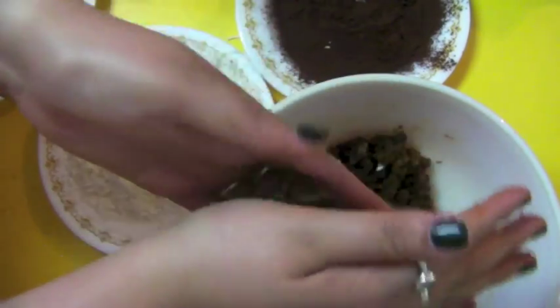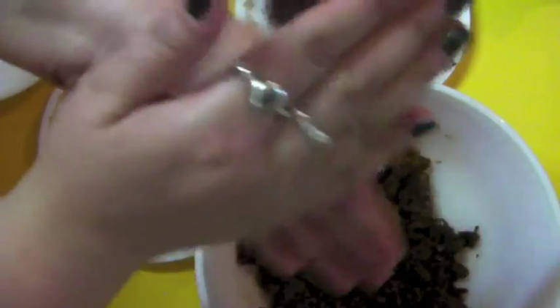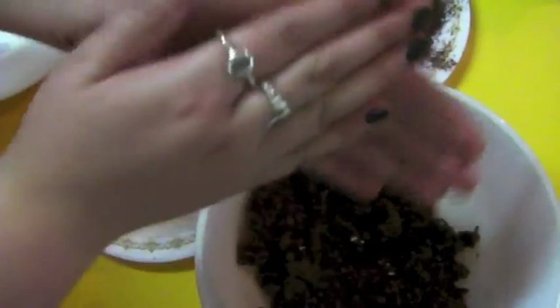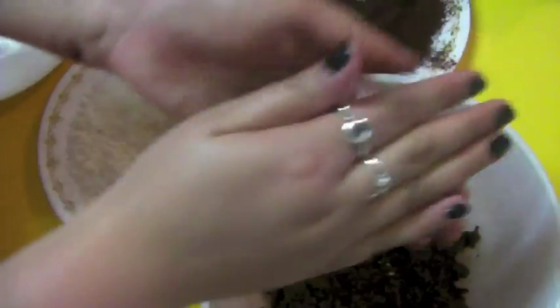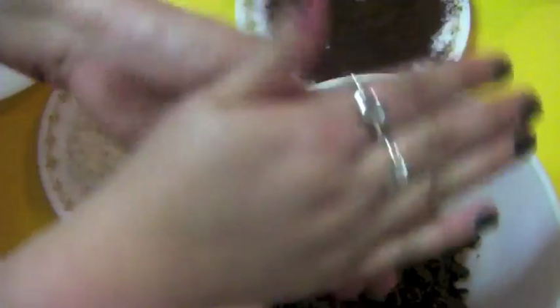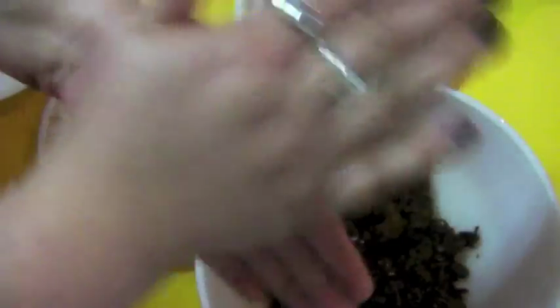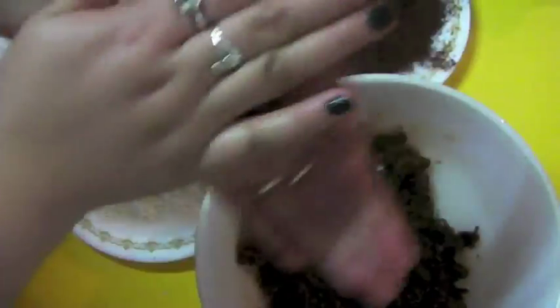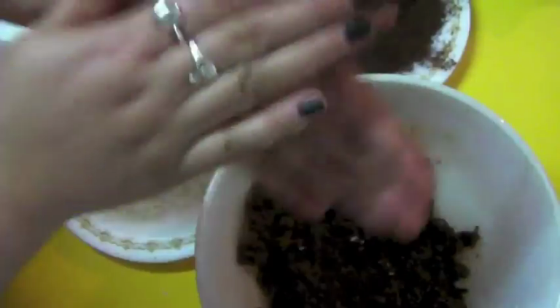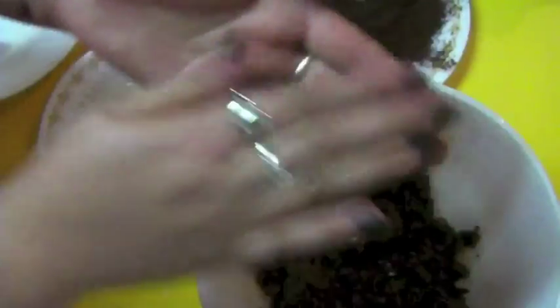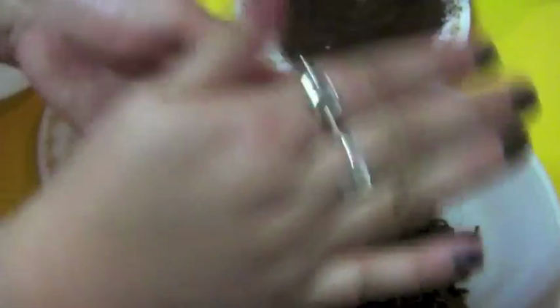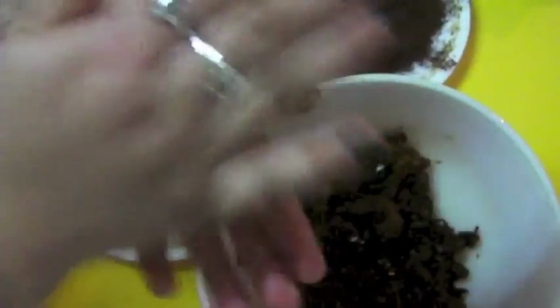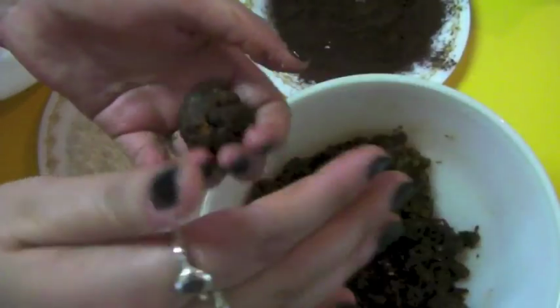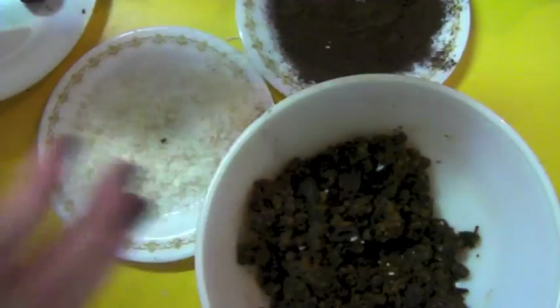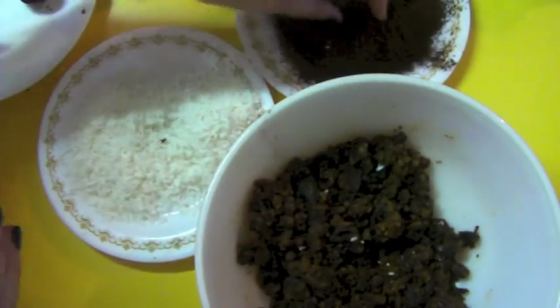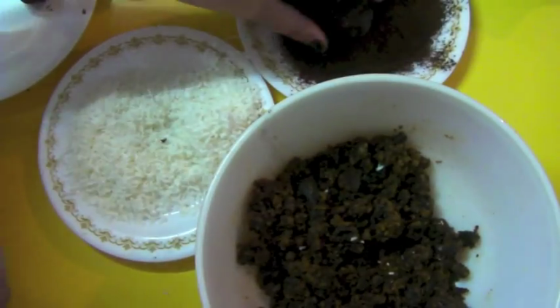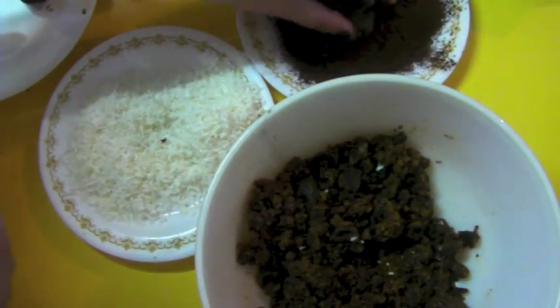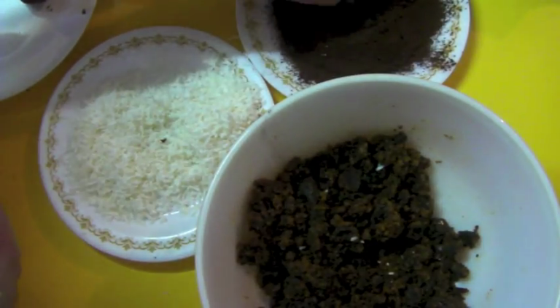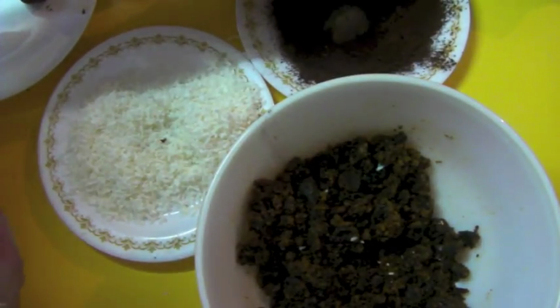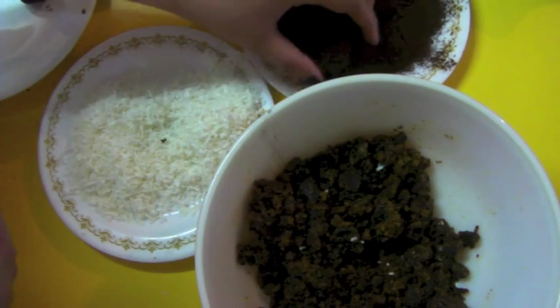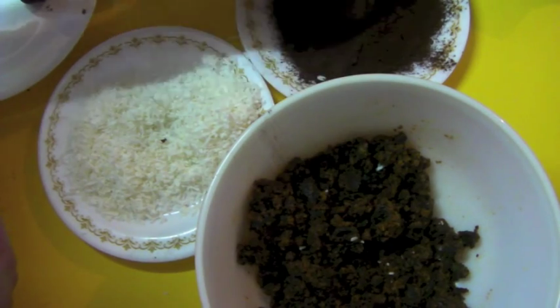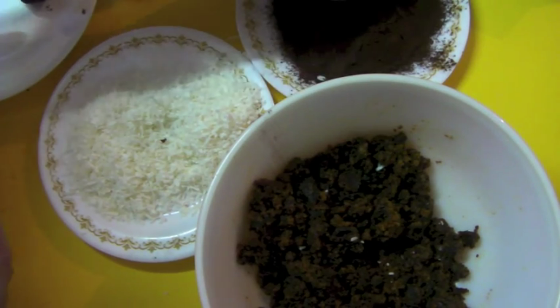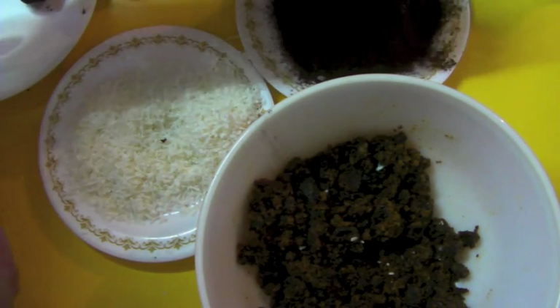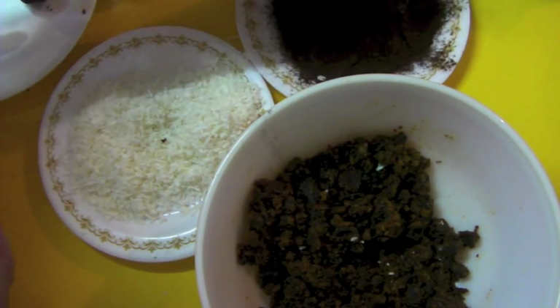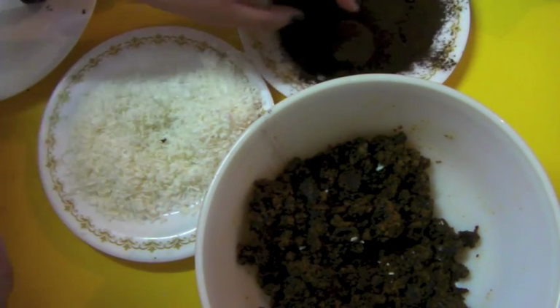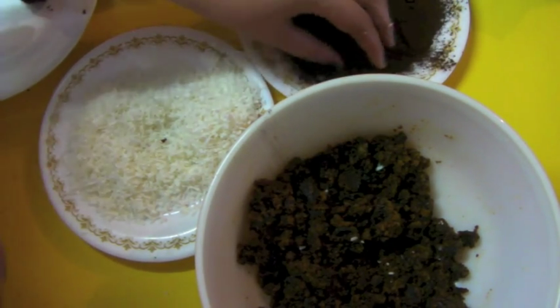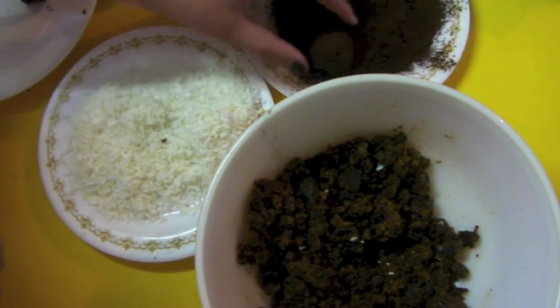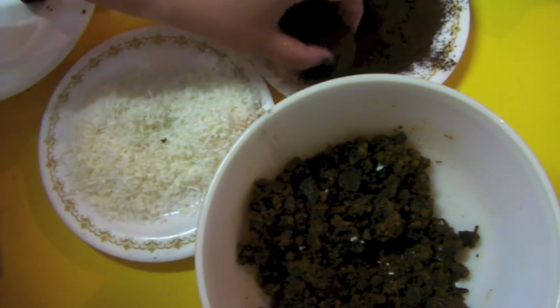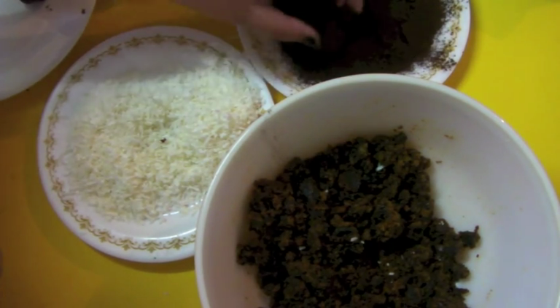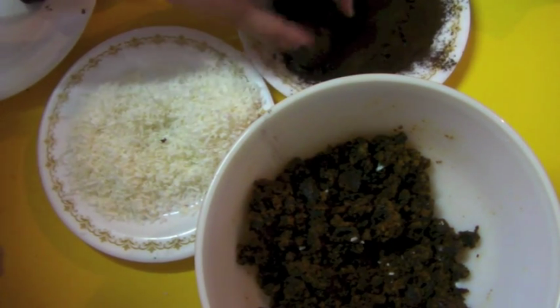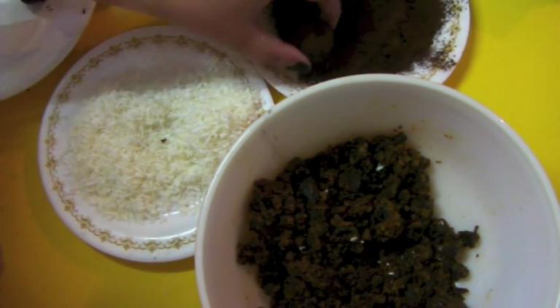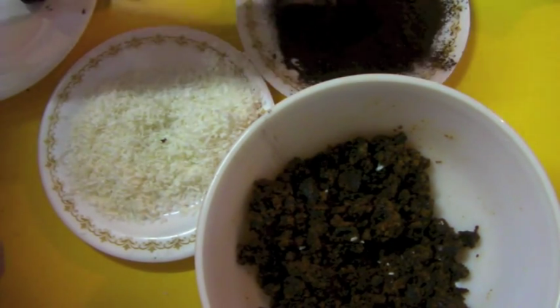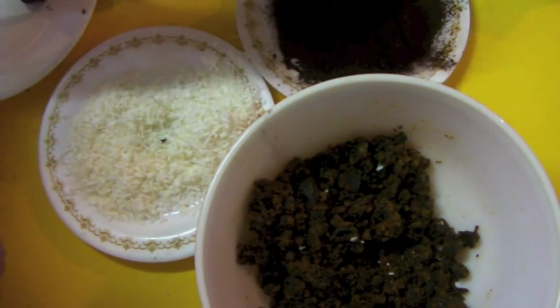Put in as much decoration as you want, or as little. Refrigerate overnight, and make sure you take them out at least 10 minutes before you want to serve them so the chill comes off — because no one likes a cold ball.